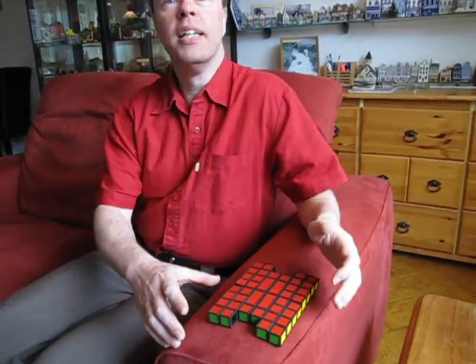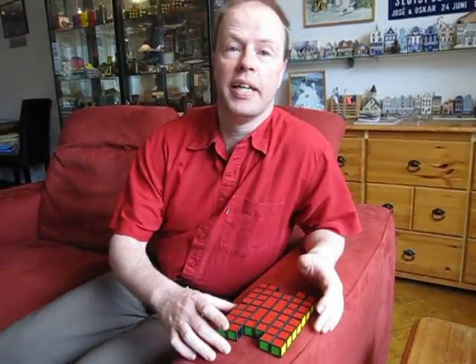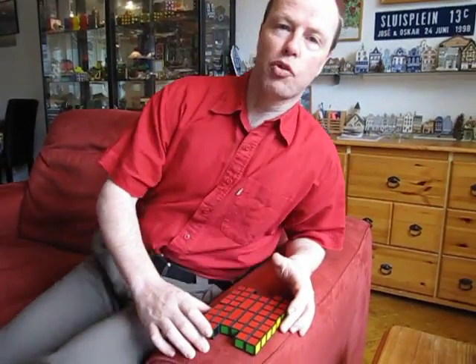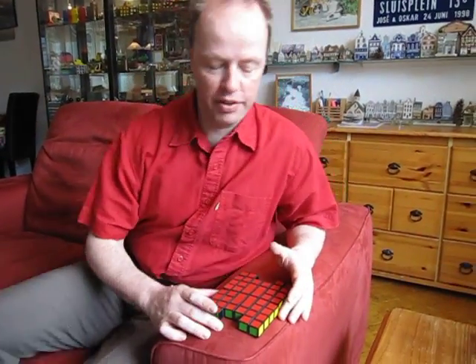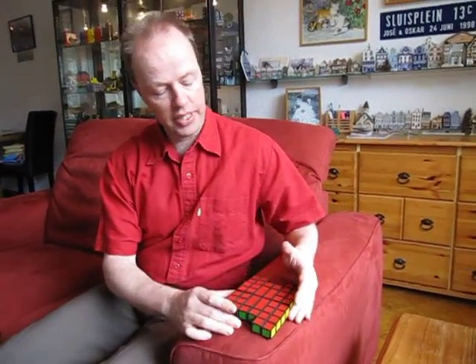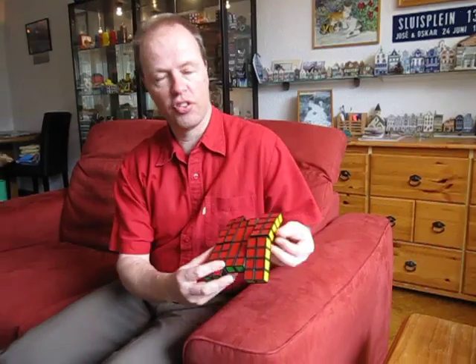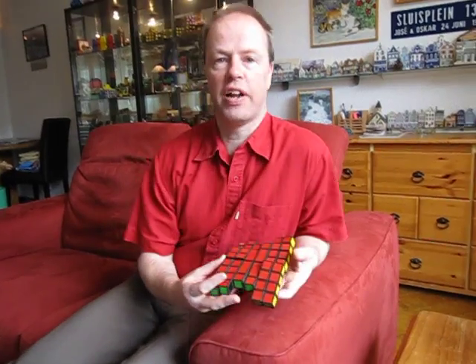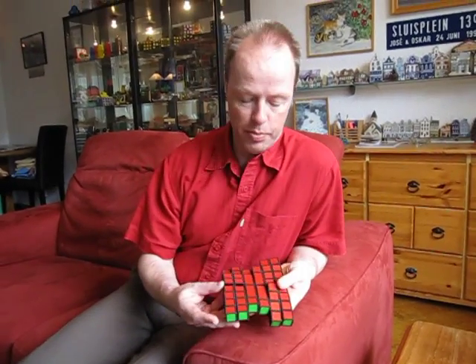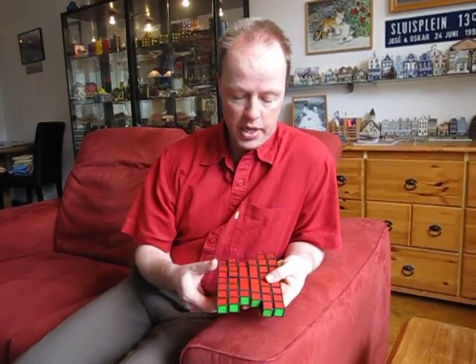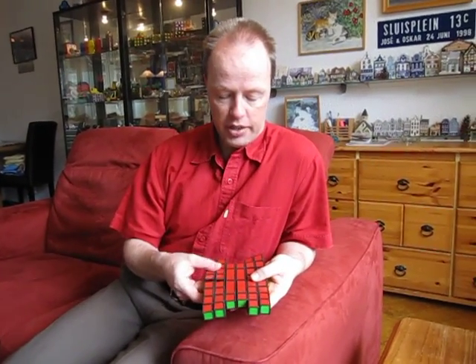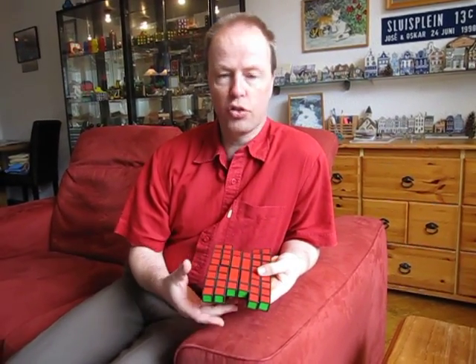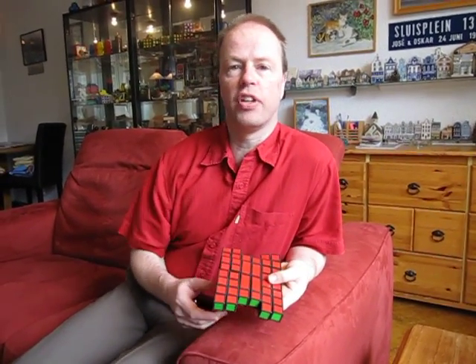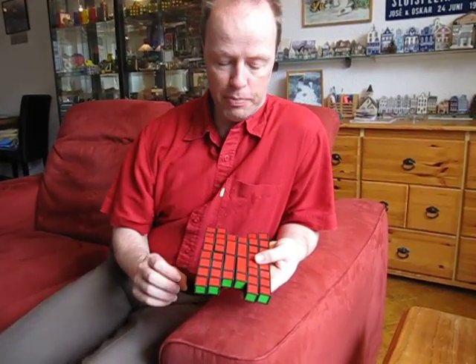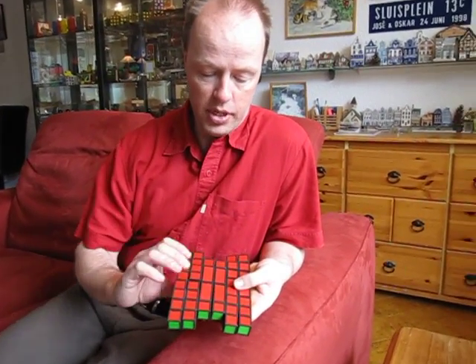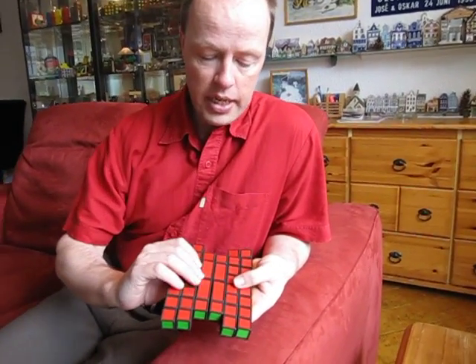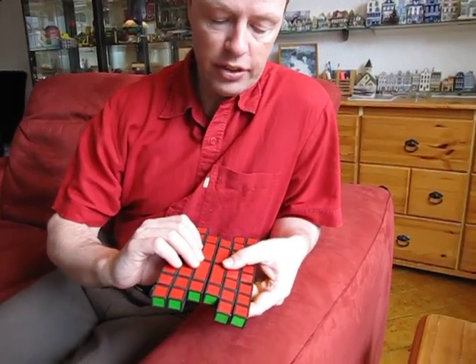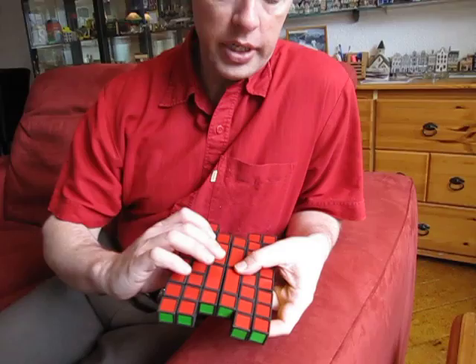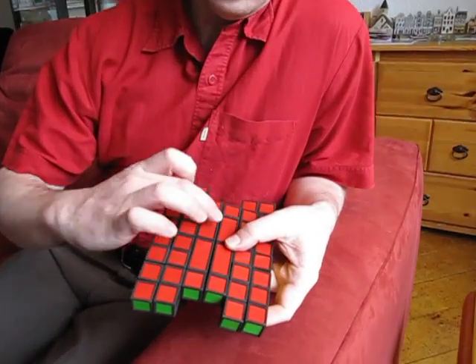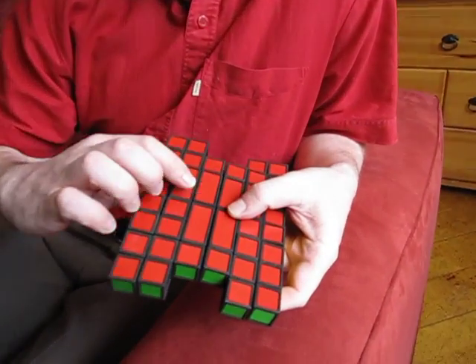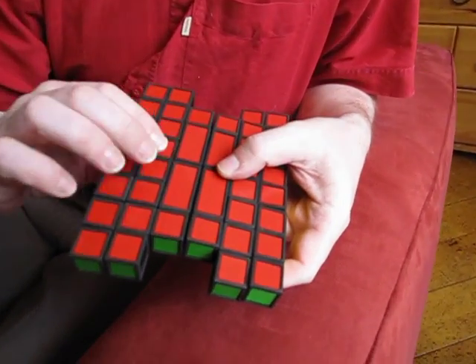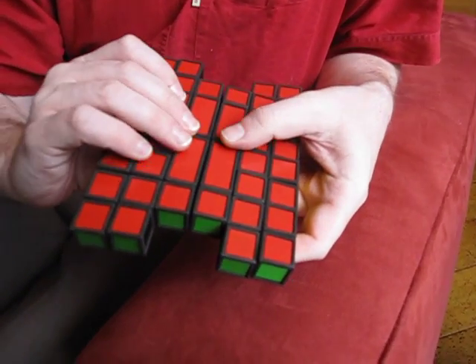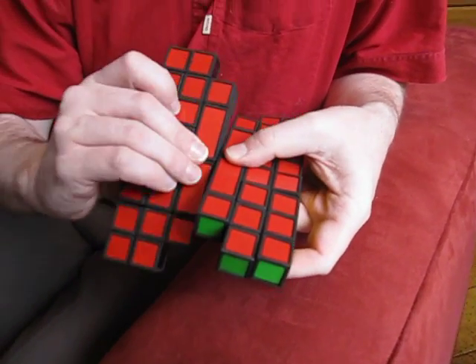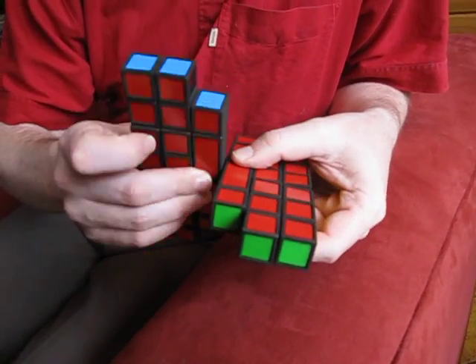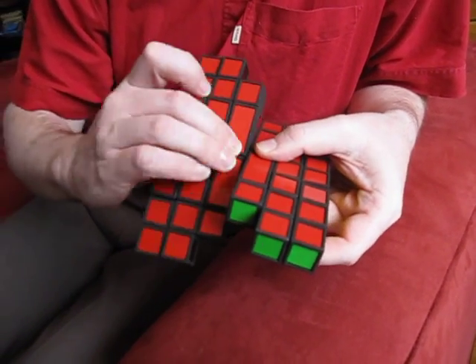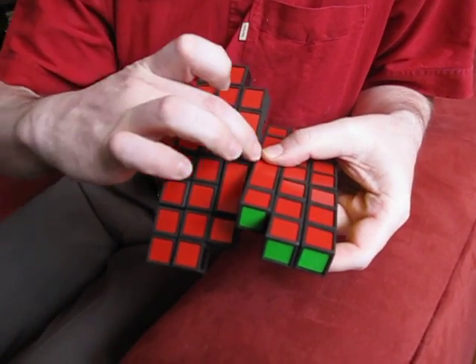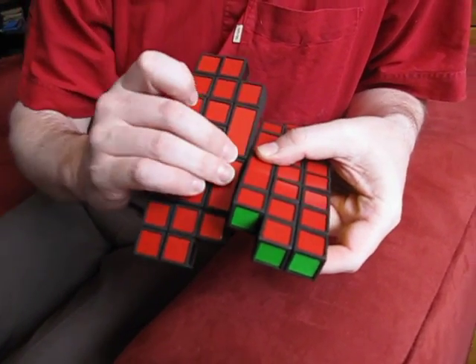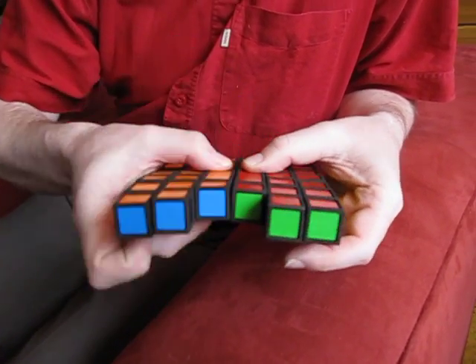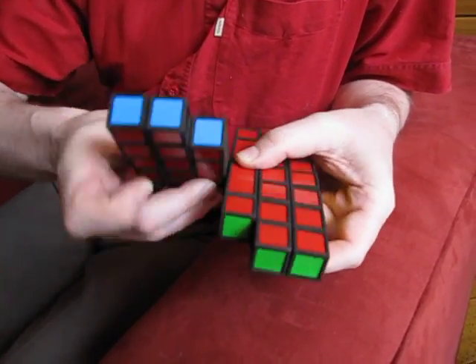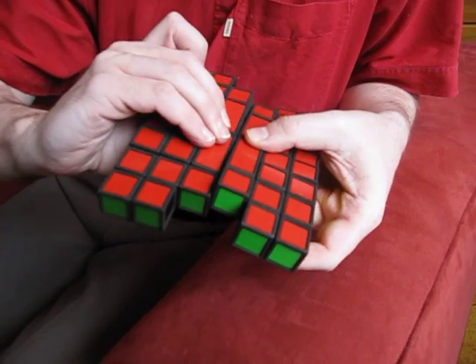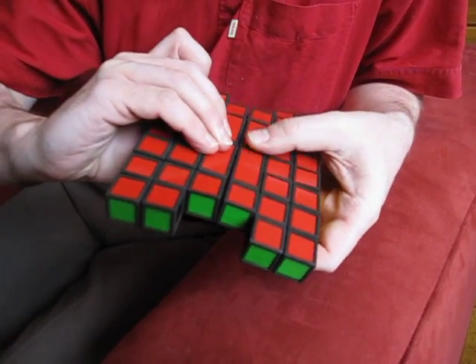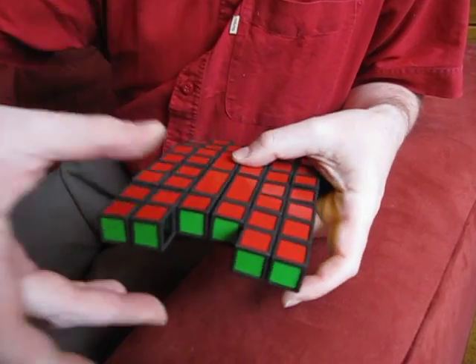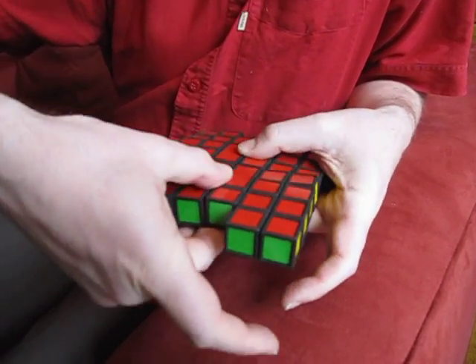Hi, I'm Oscar van Deventer and this is the Fractal Cube. The Fractal Cube is a twisty puzzle and its core is a 1x2x2 mechanism. Here at the center you can see it can turn like this and like that.